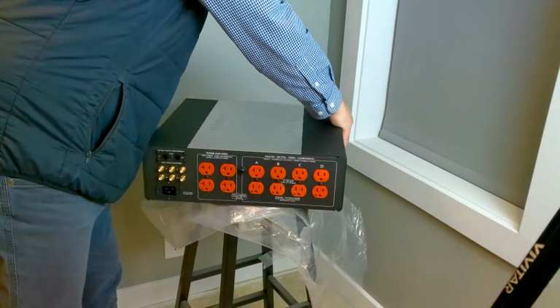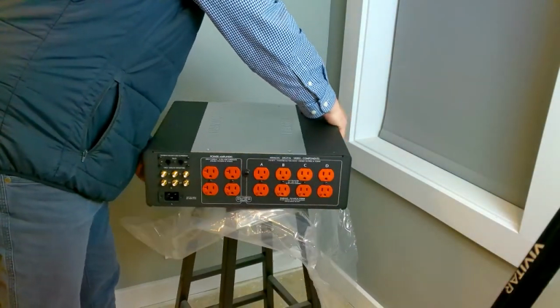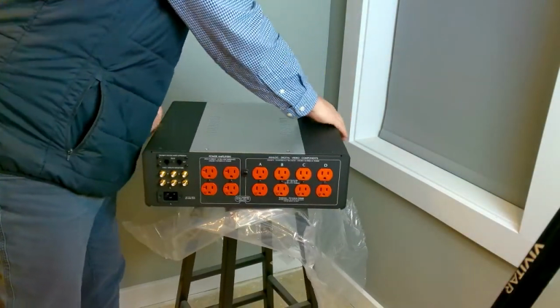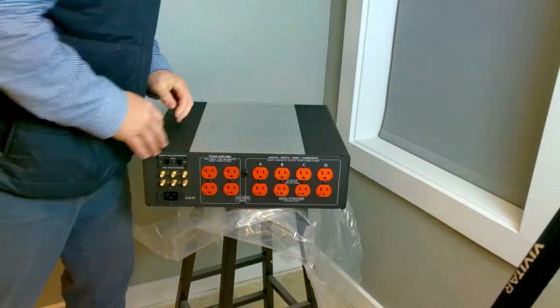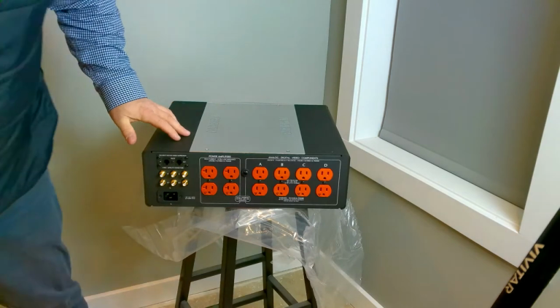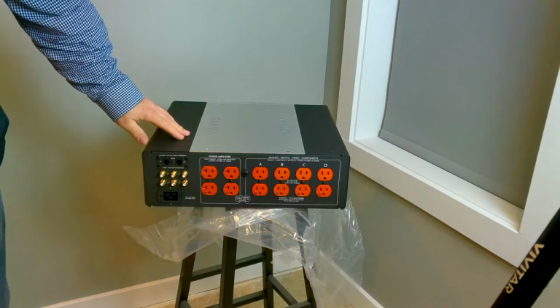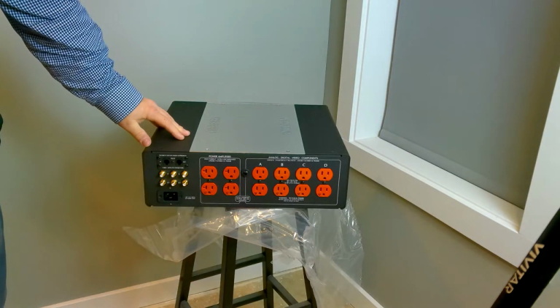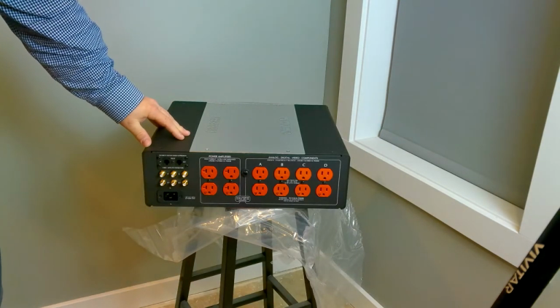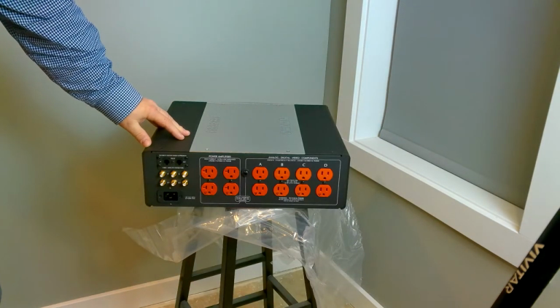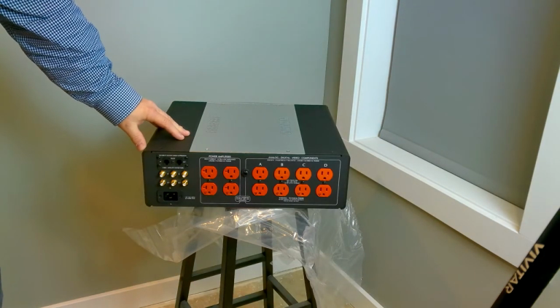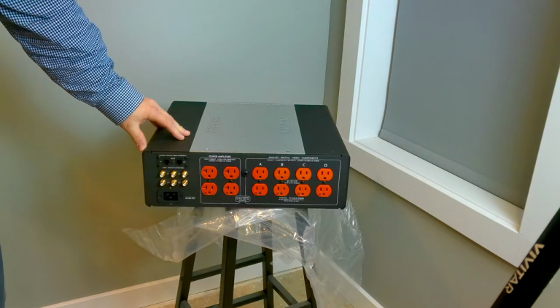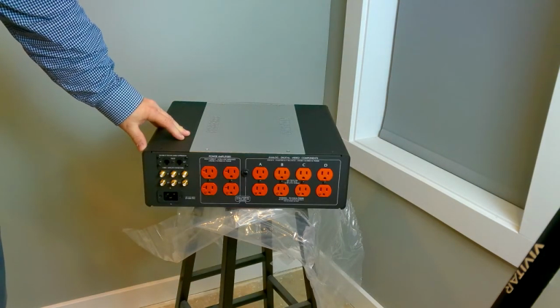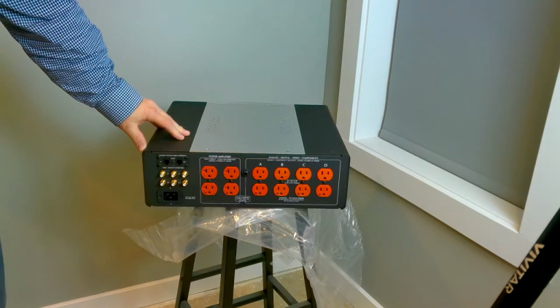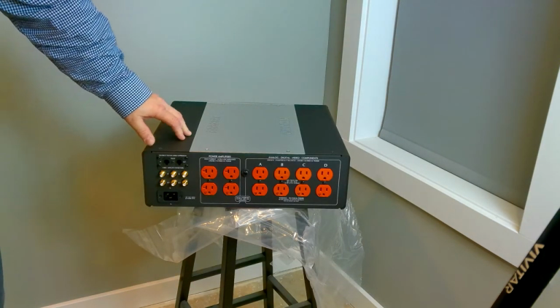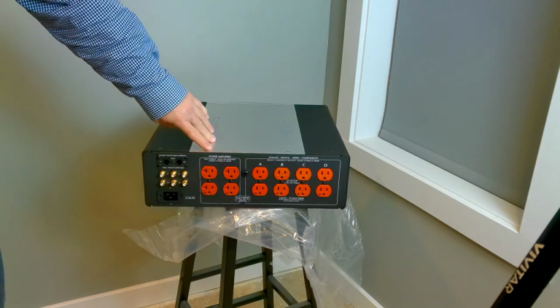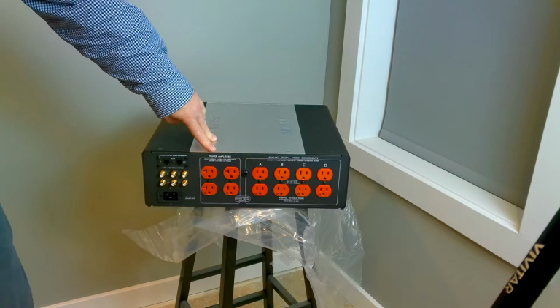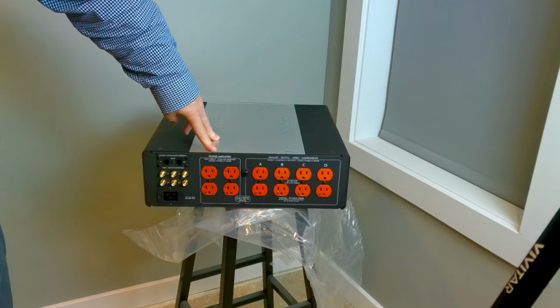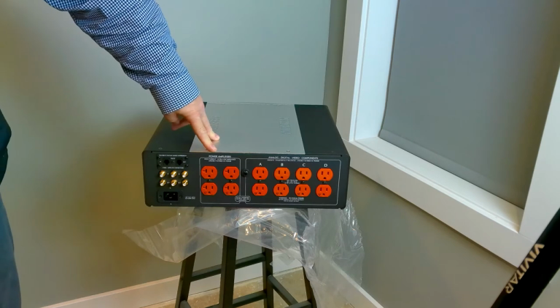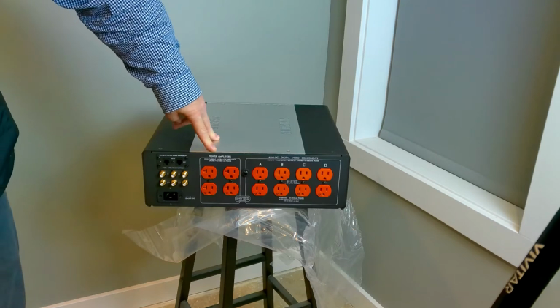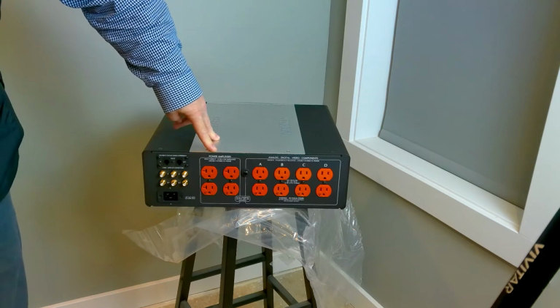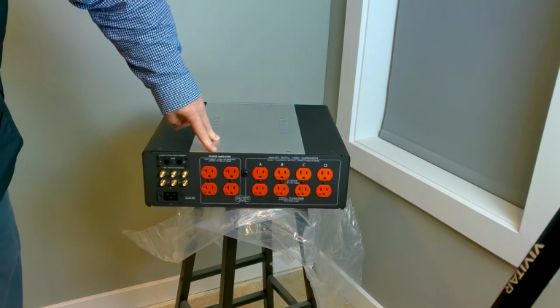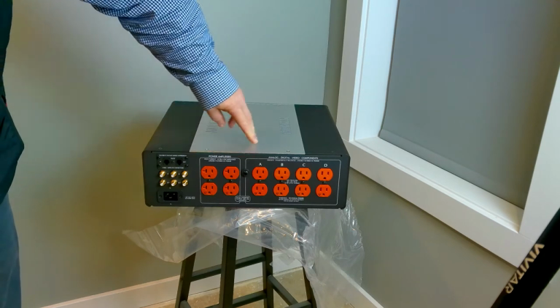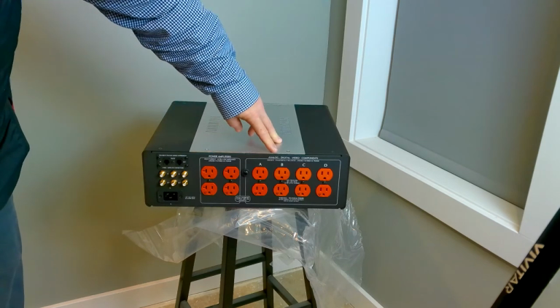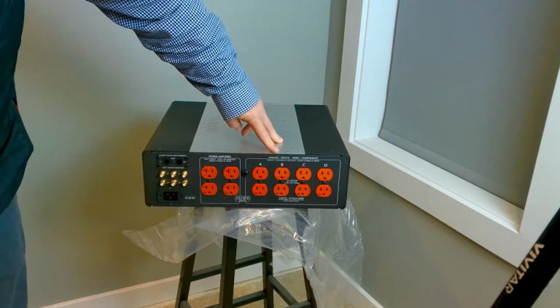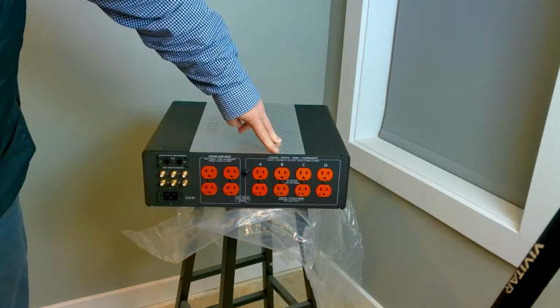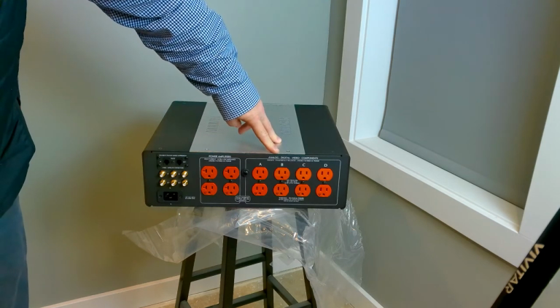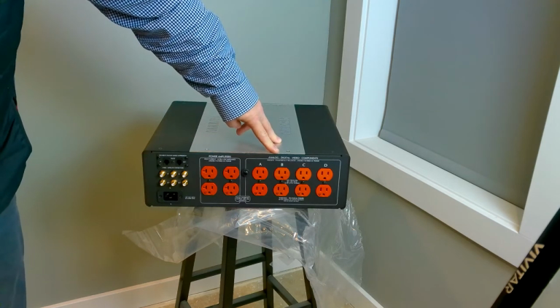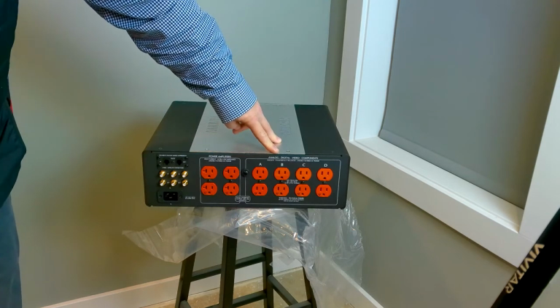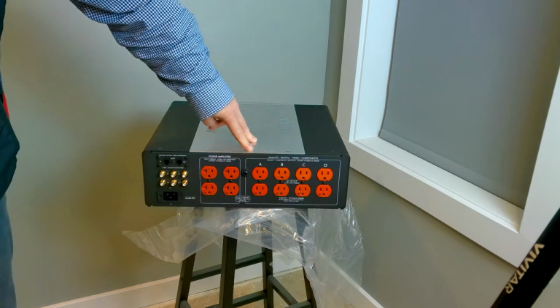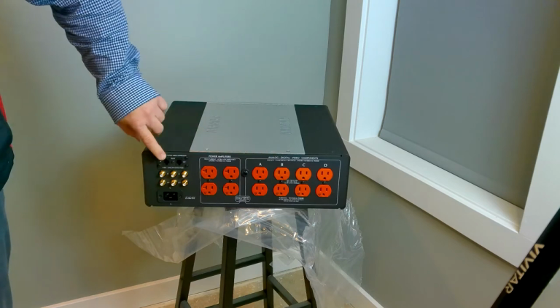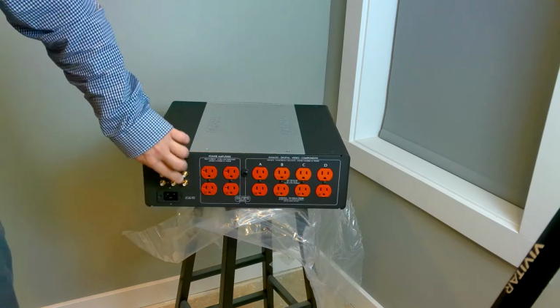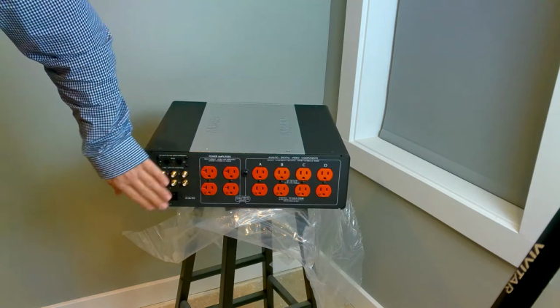There you can see the four high-current outputs and then your banks of the other isolation outlets. We will not use the phone, network, or cable pass-throughs — there'd be no reason for us to do that on that rack.